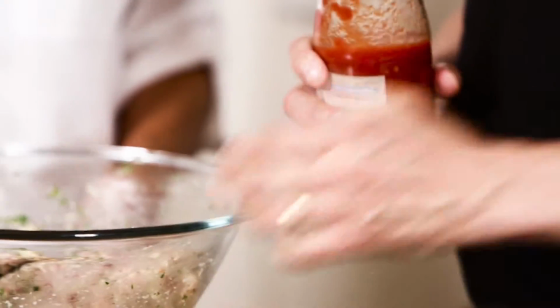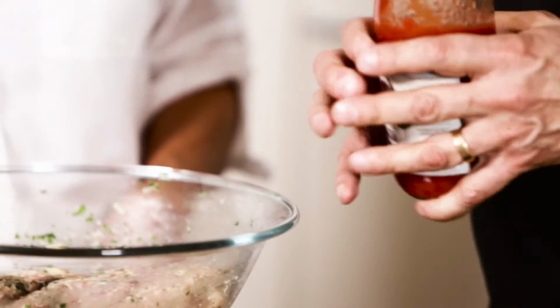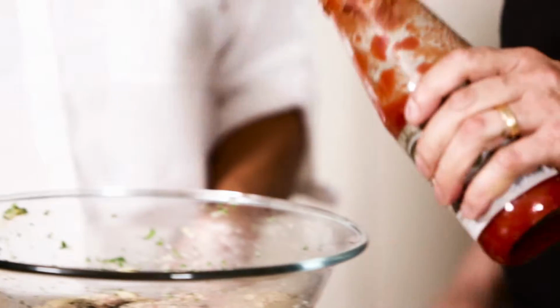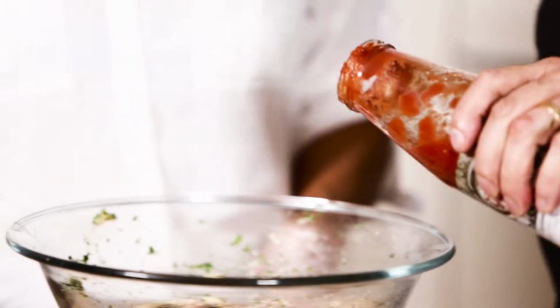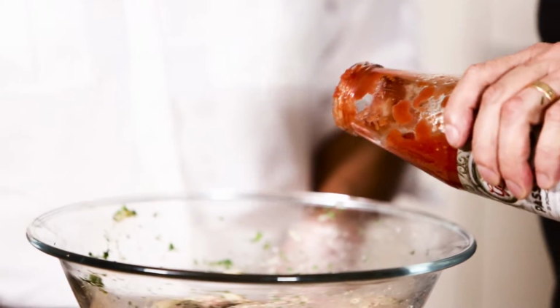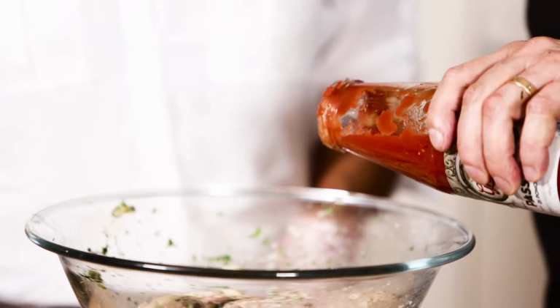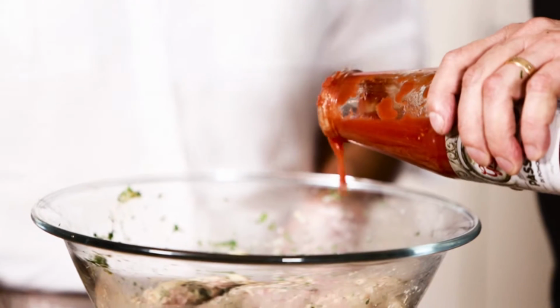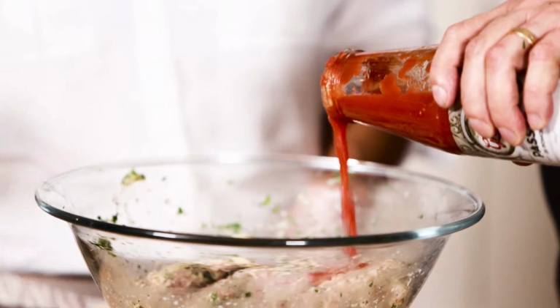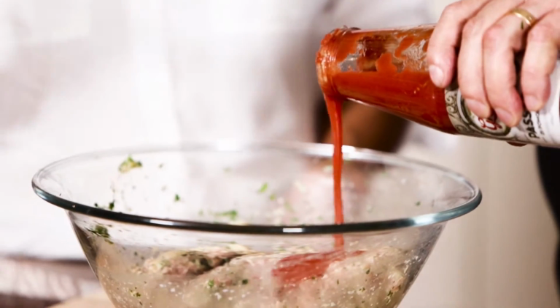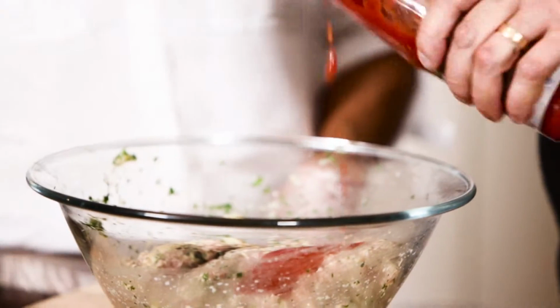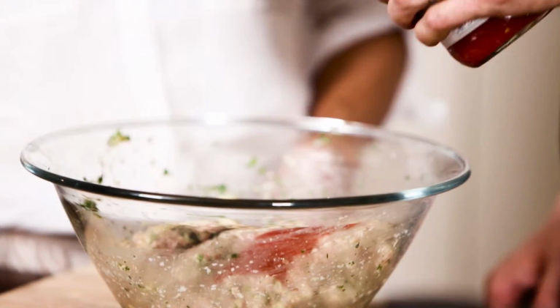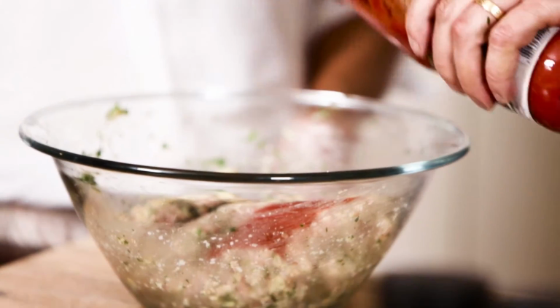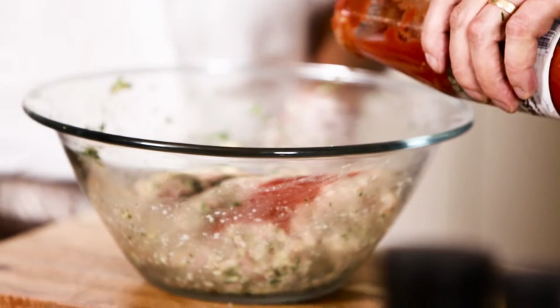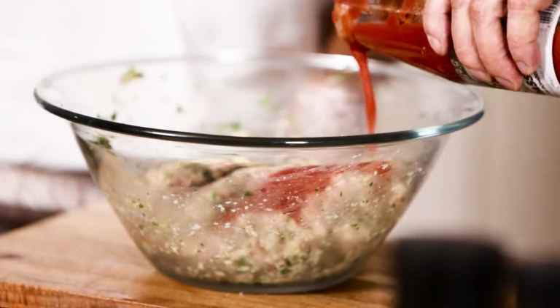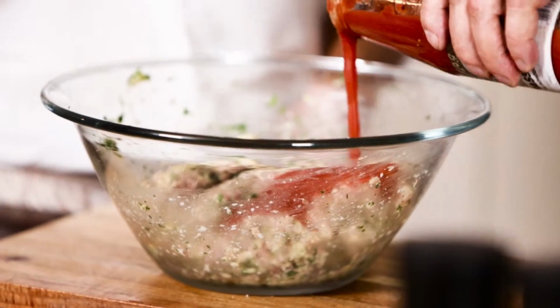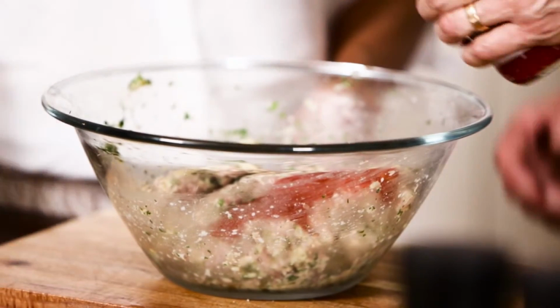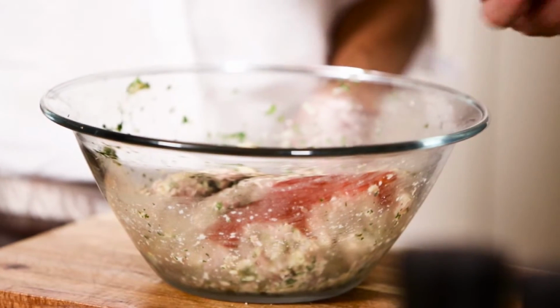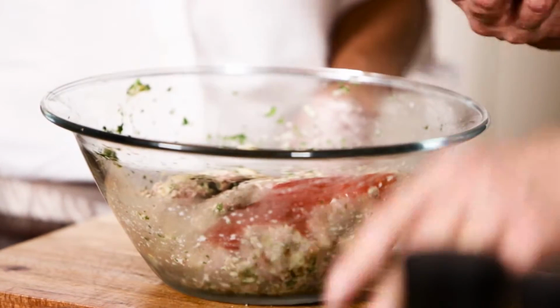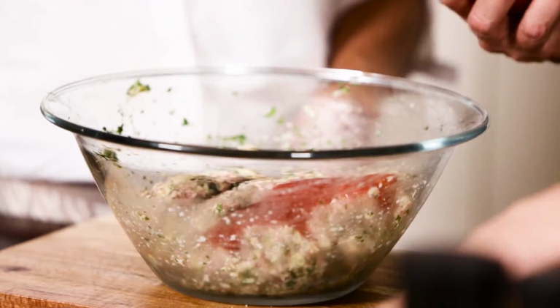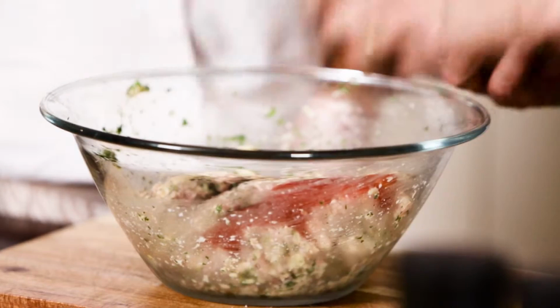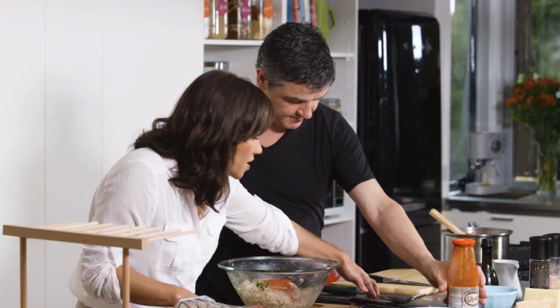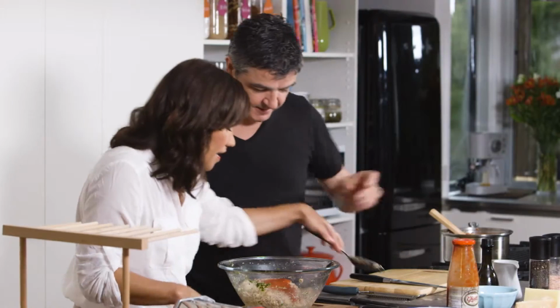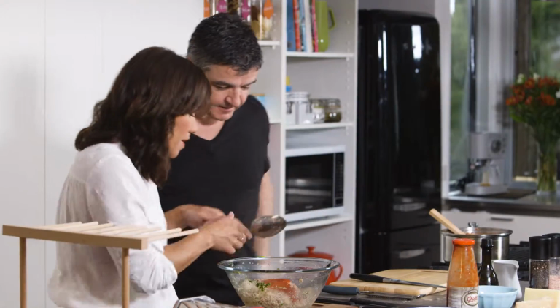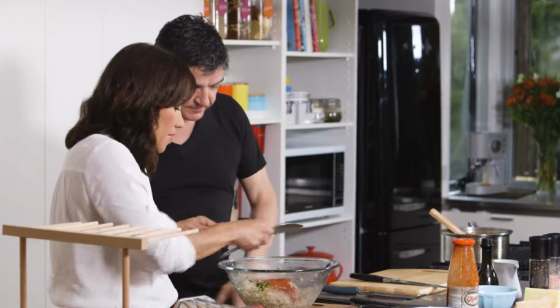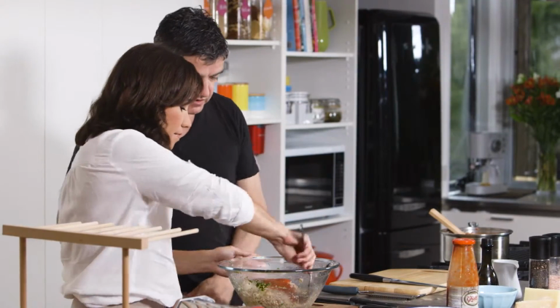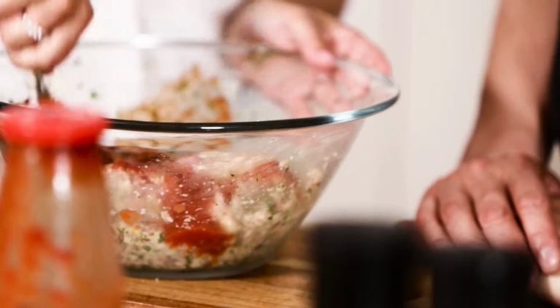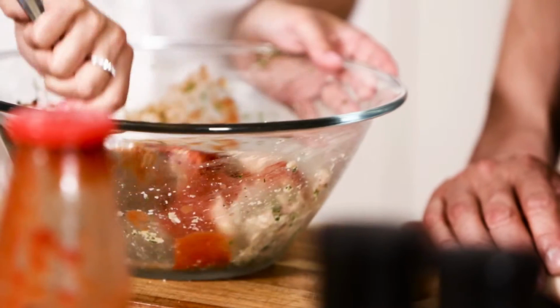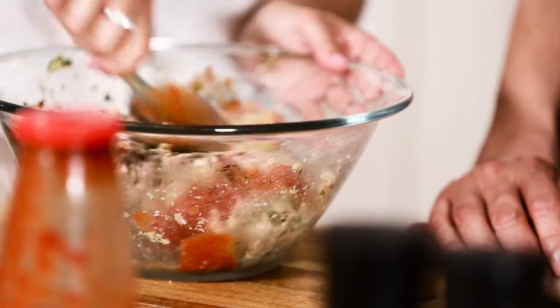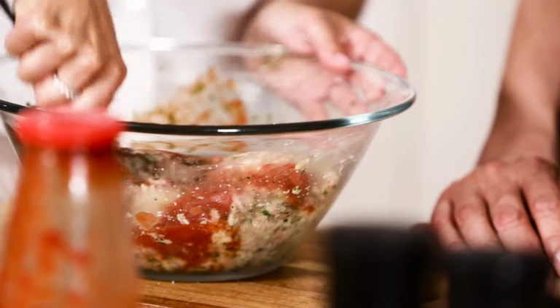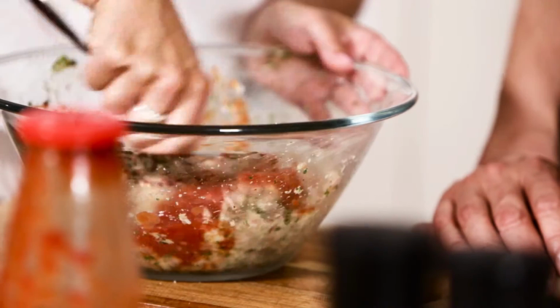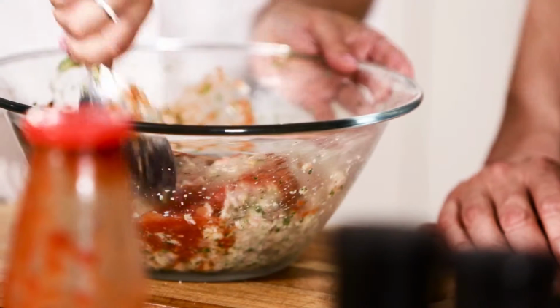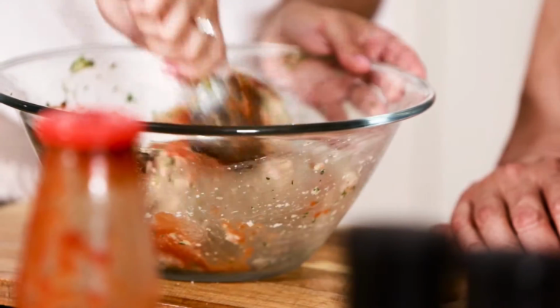I think we could just add a little bit of passata to loosen it a little bit more — just a small glob. Mix it up again. That's going to keep it with a really delicate, moist flavour.